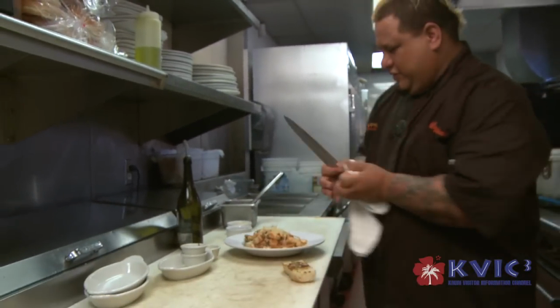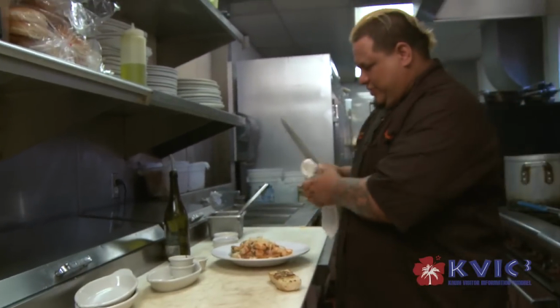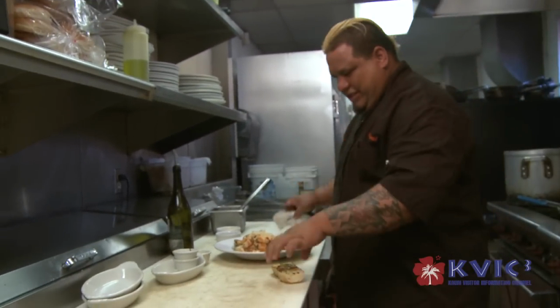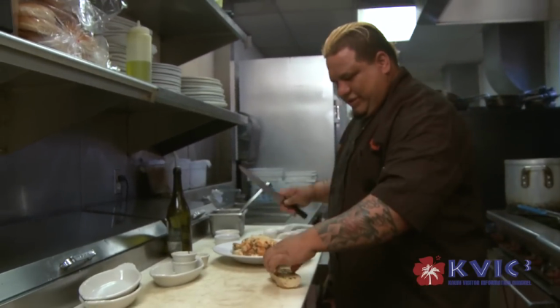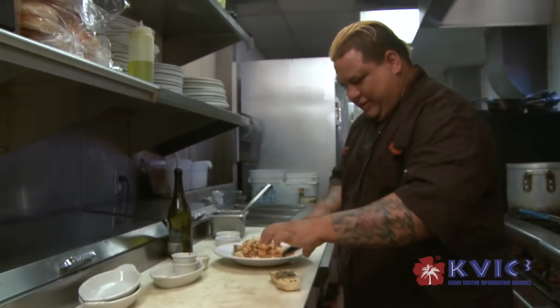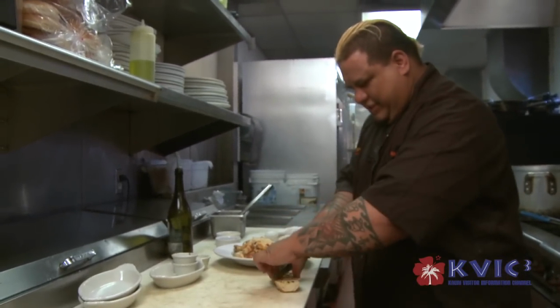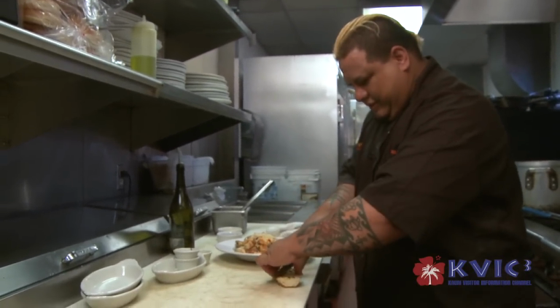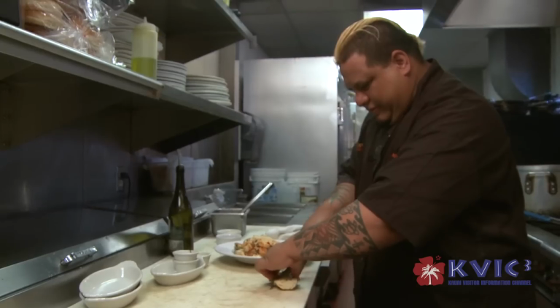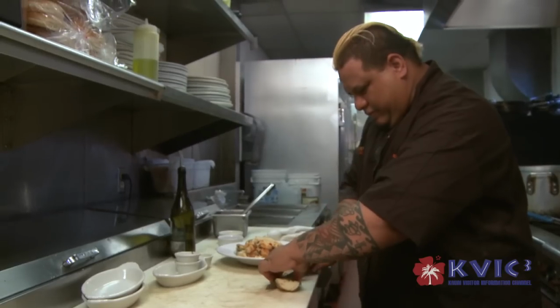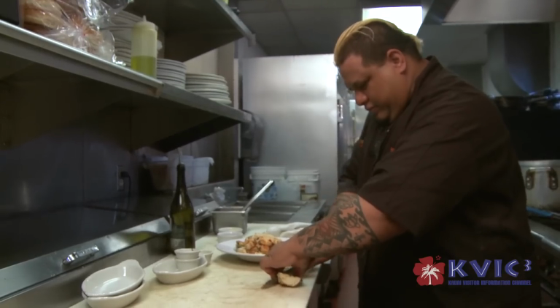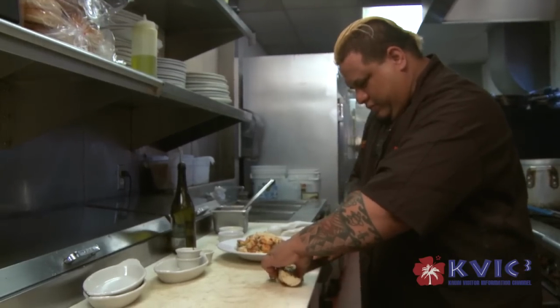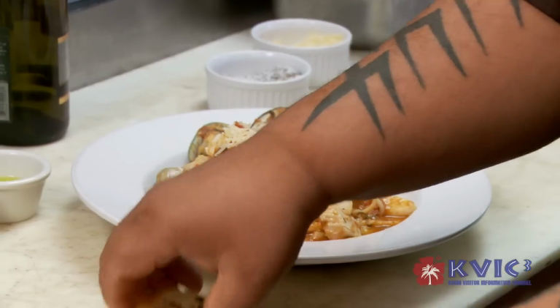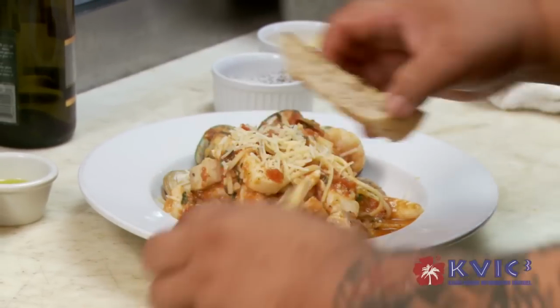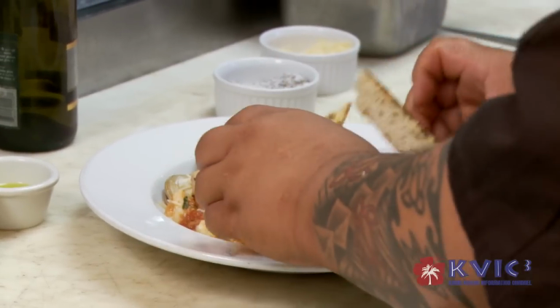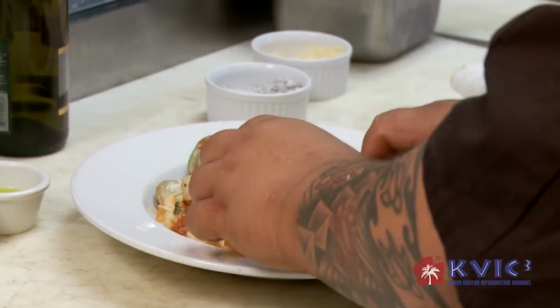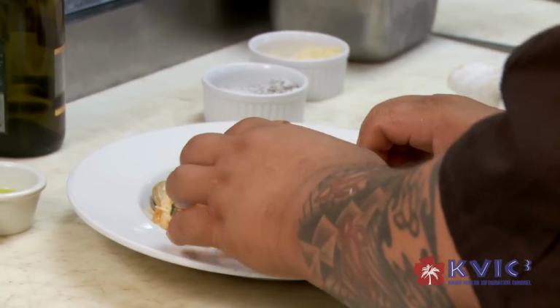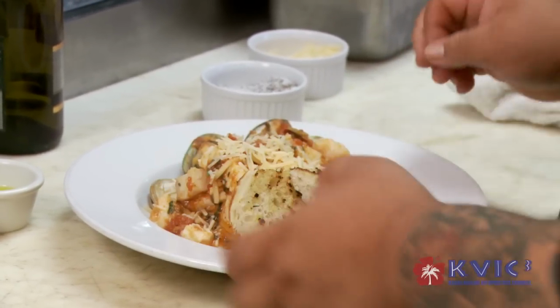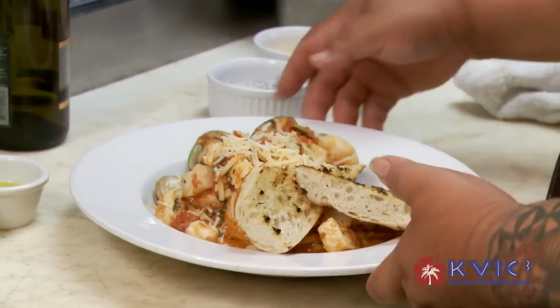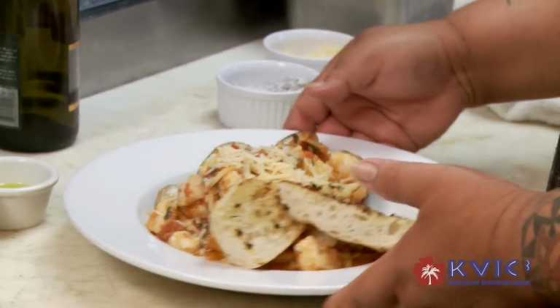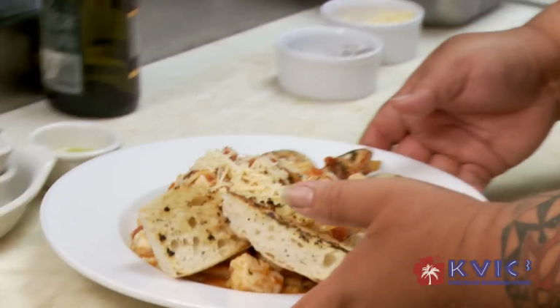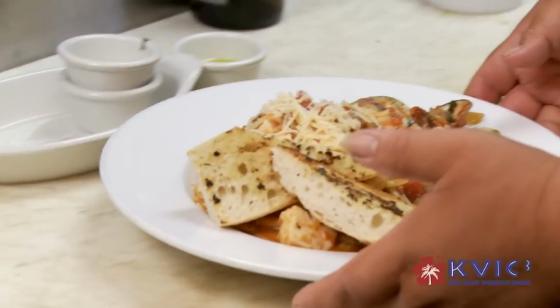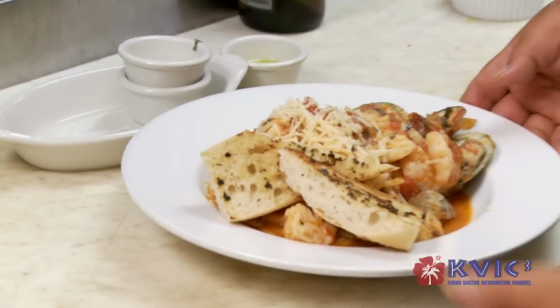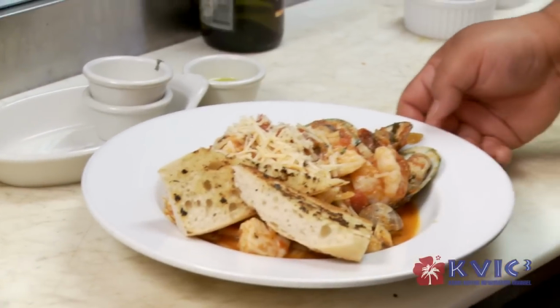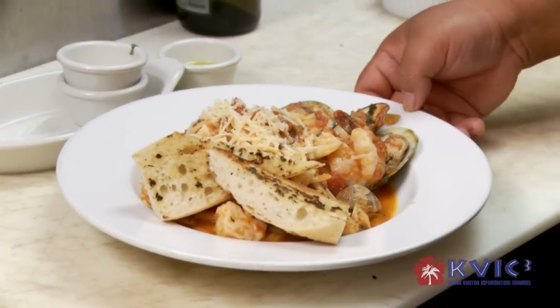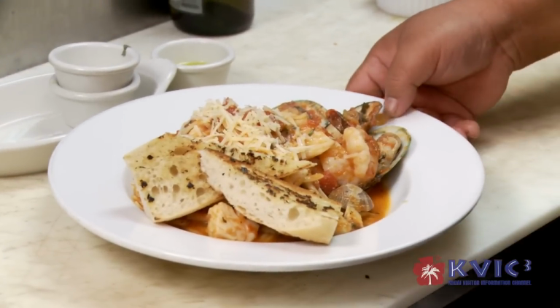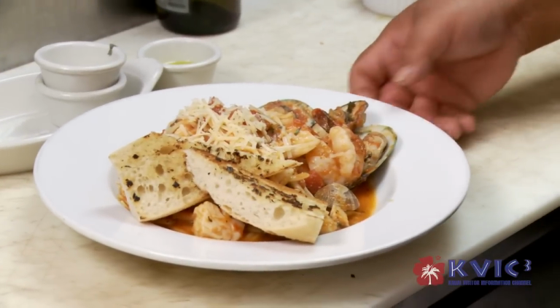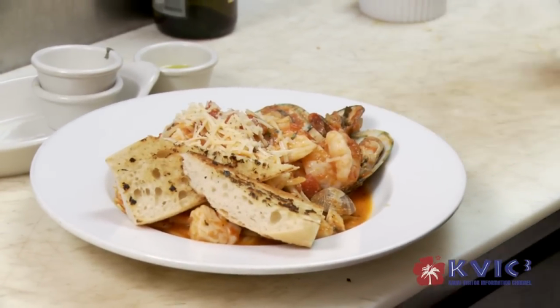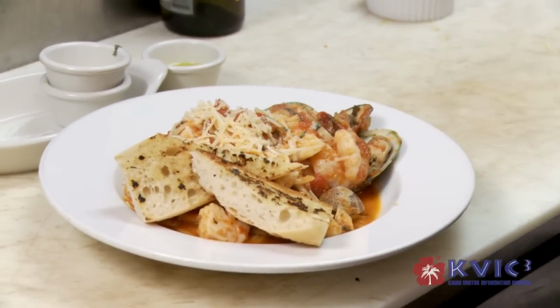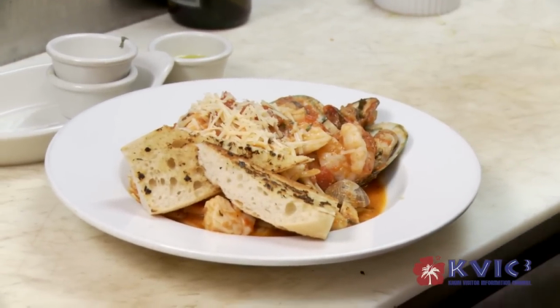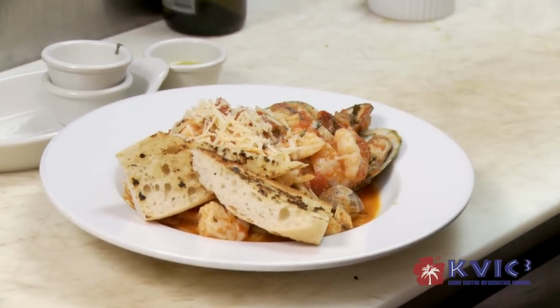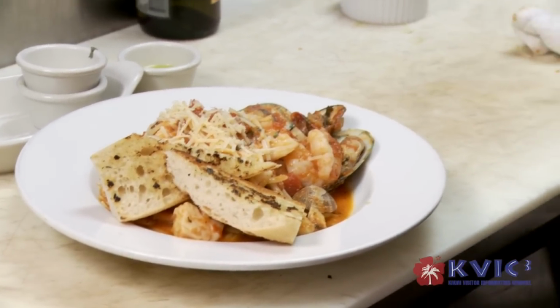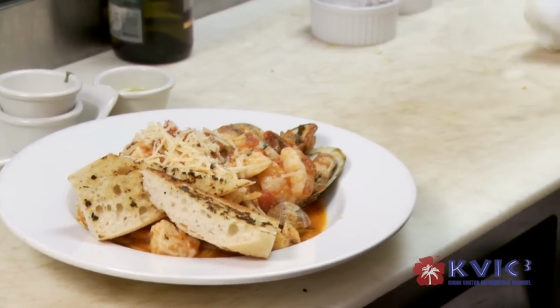And there you have it — Calypso-style seafood island pasta.